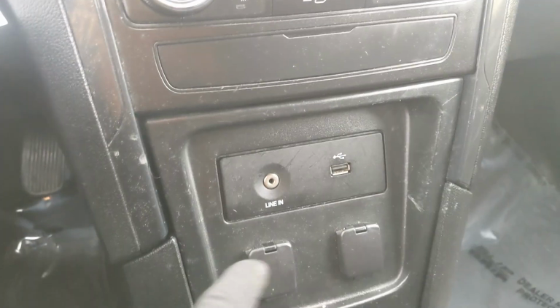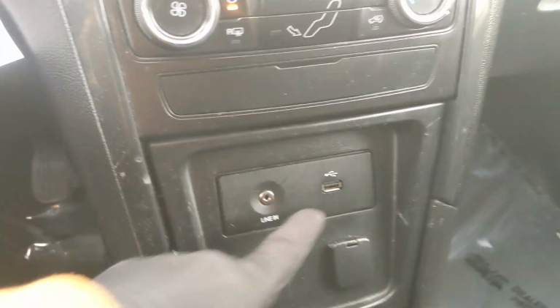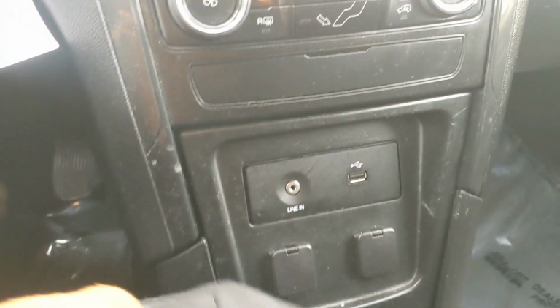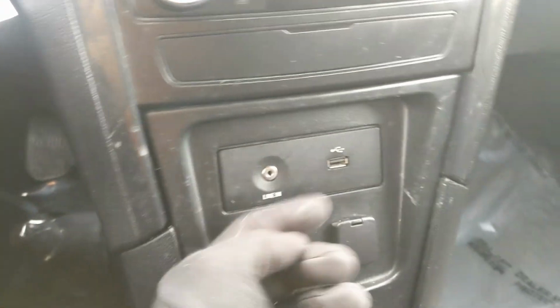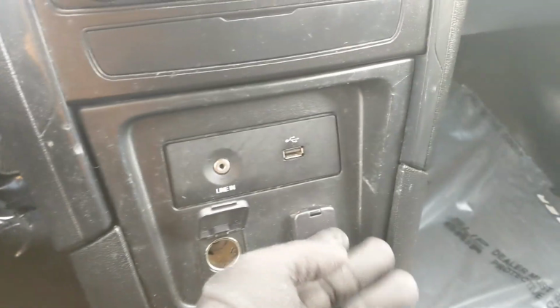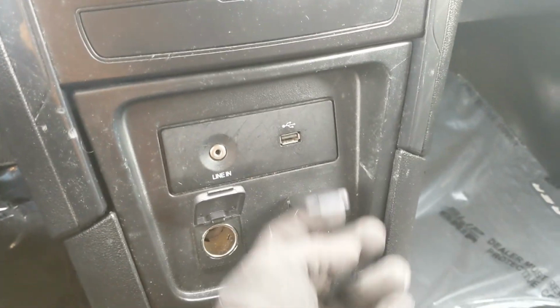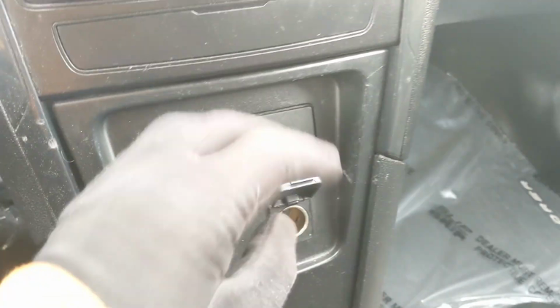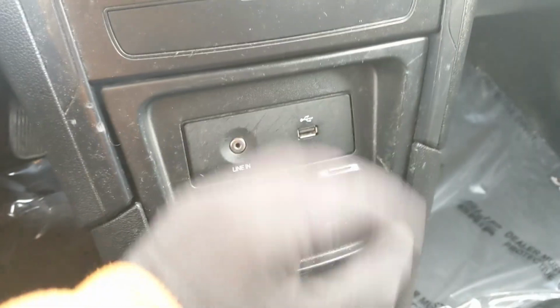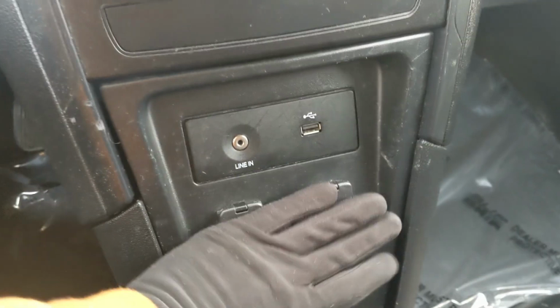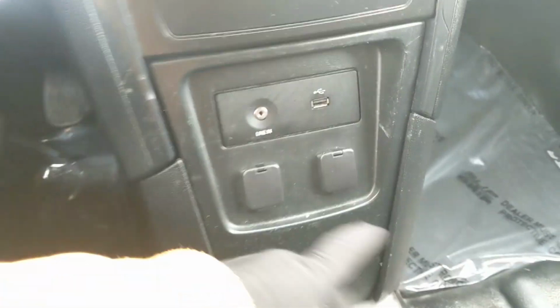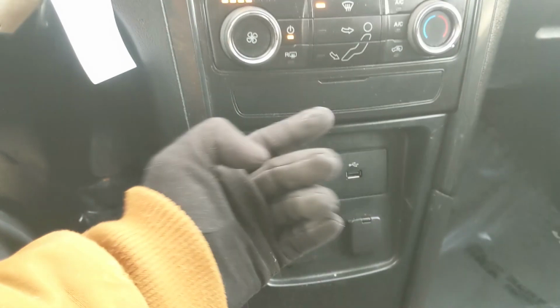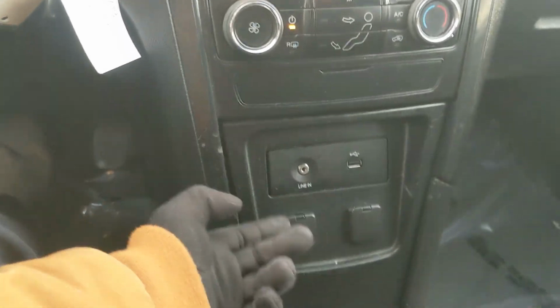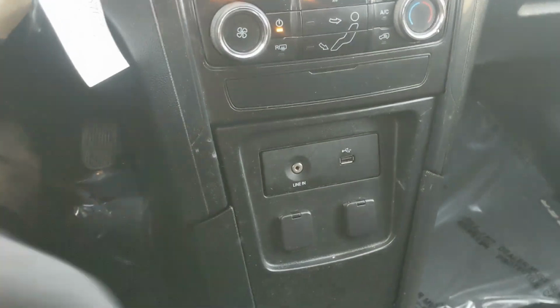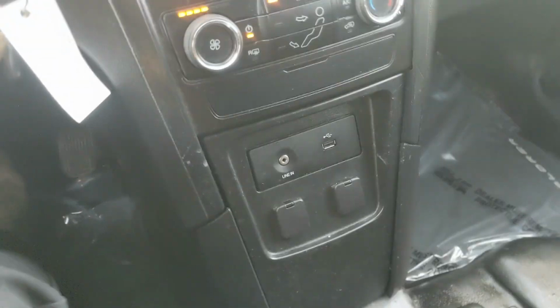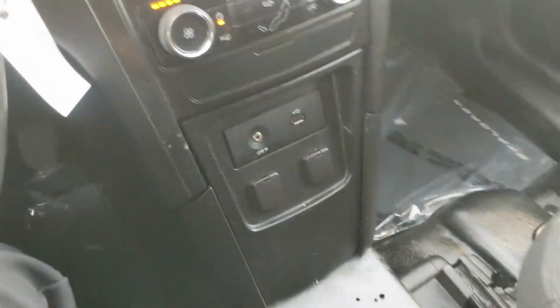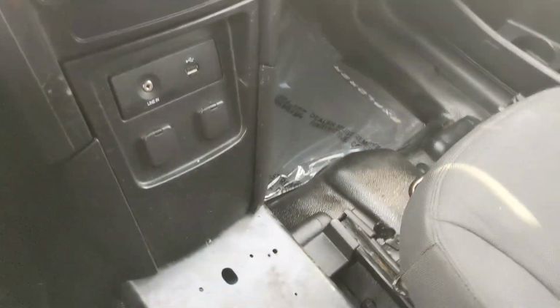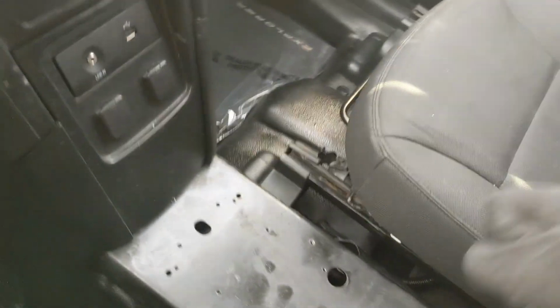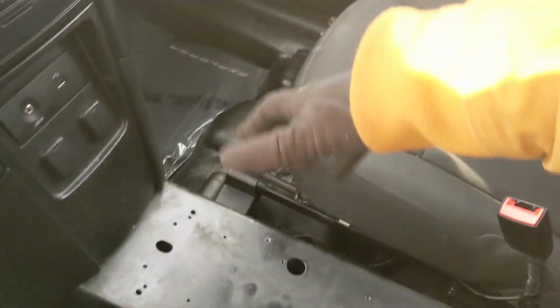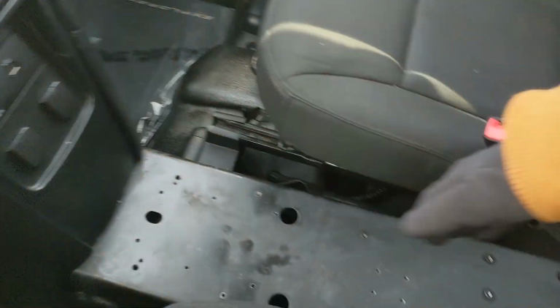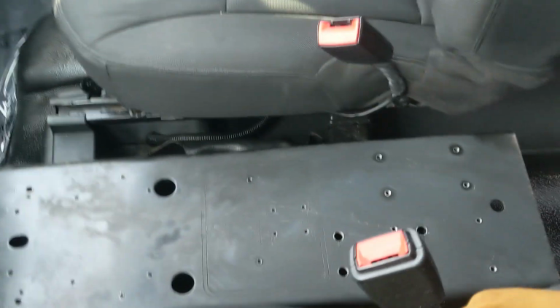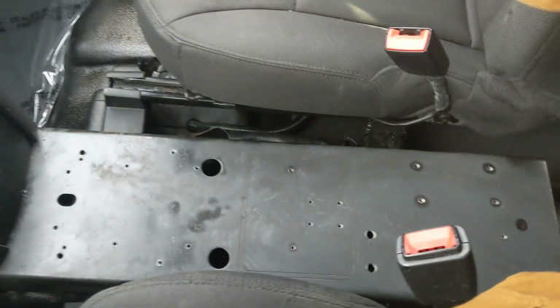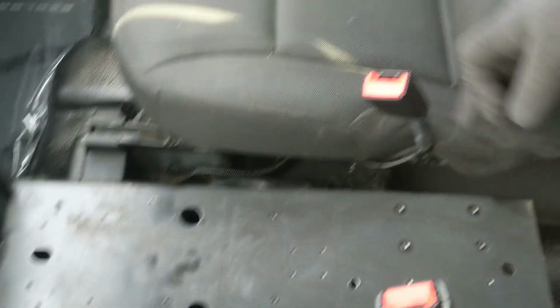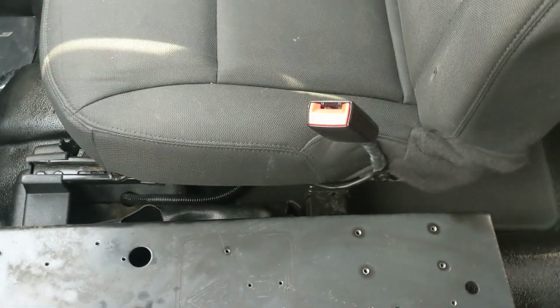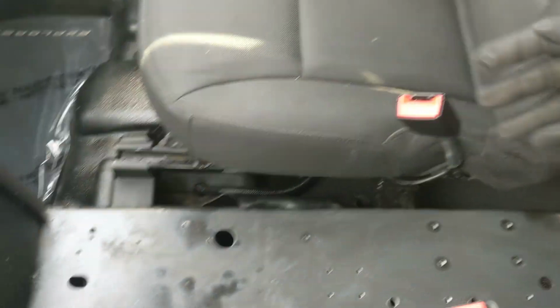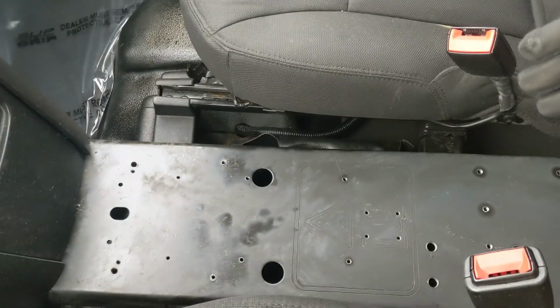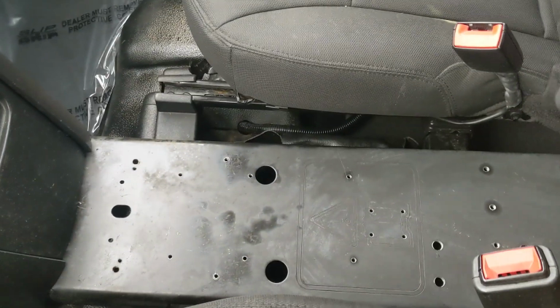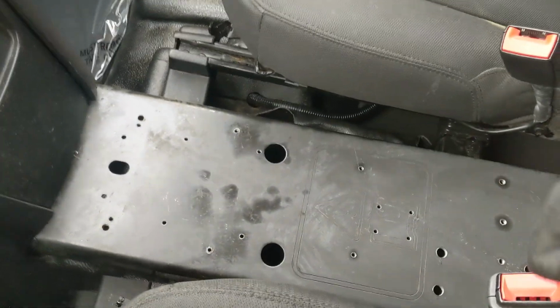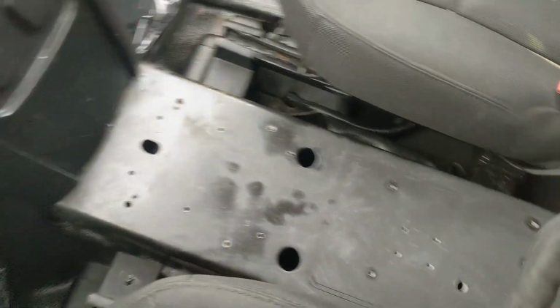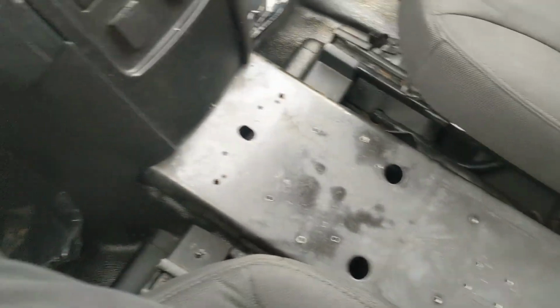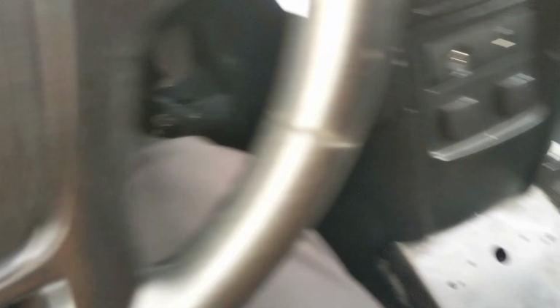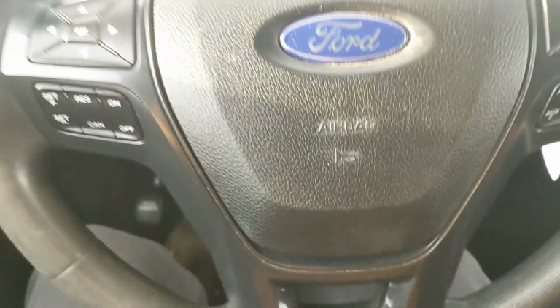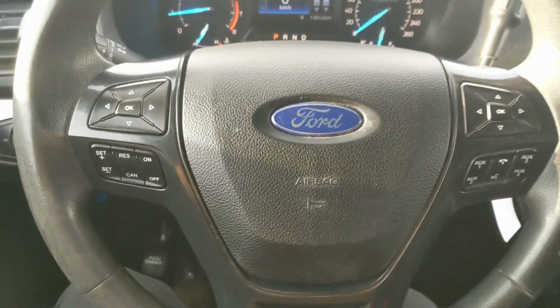Moving down, you have your USB and auxiliary, as well as two 12-volt power outlets, so you can plug something in to power or charge, or hook up your audio. And then you have this big, wide-open sort of center area where you can mount whatever you want, but that should cover our look at the interior.